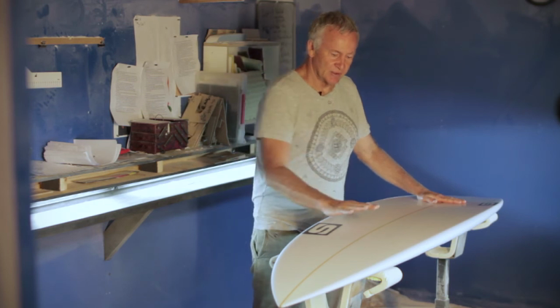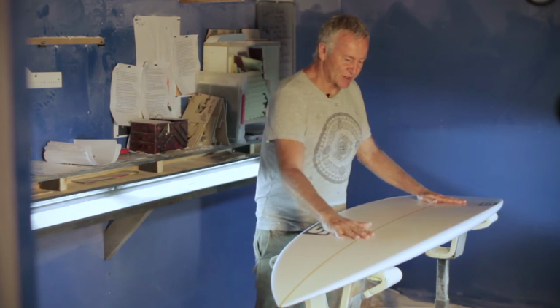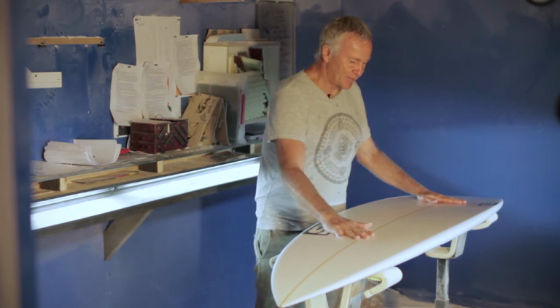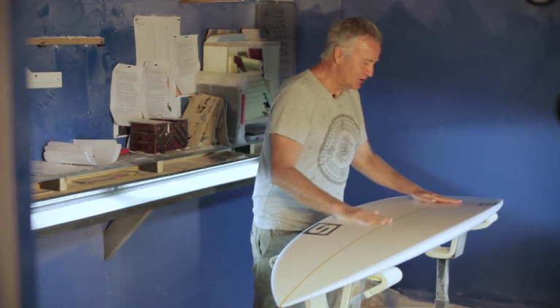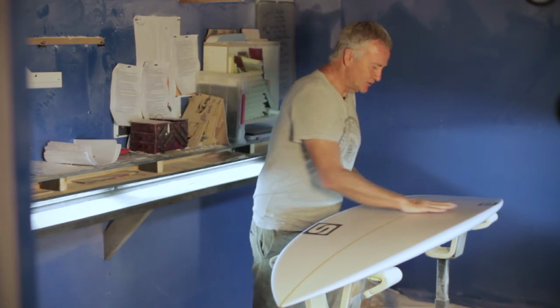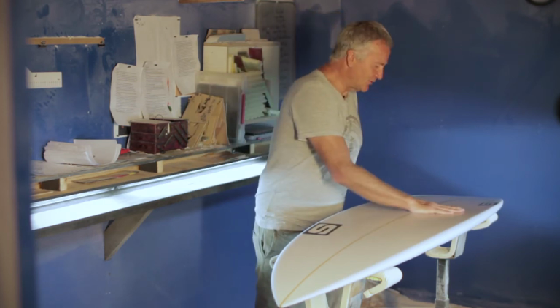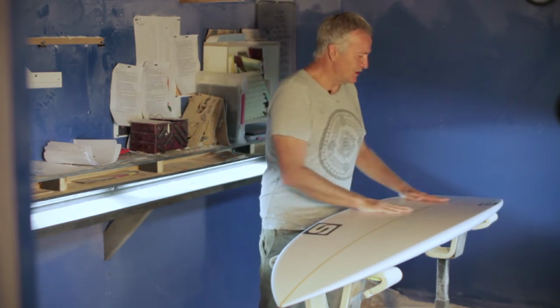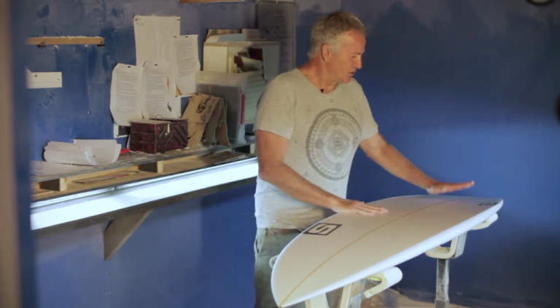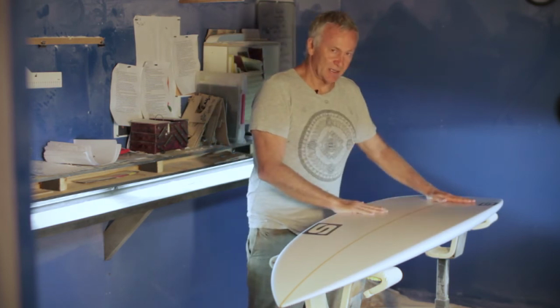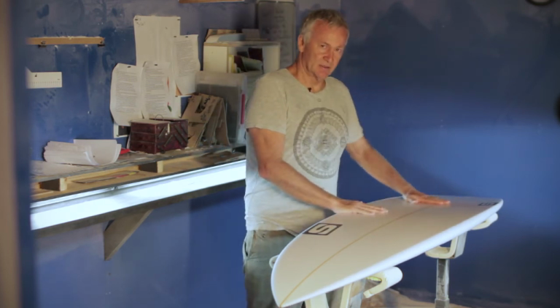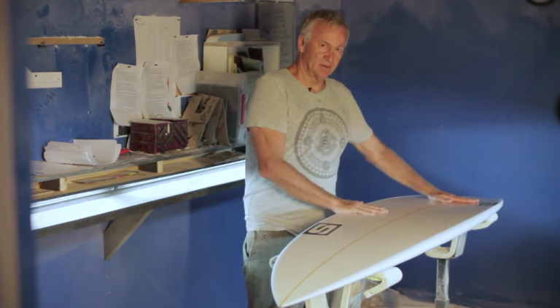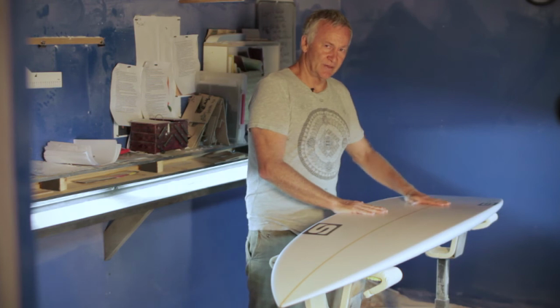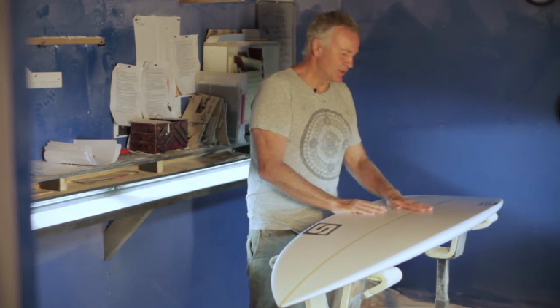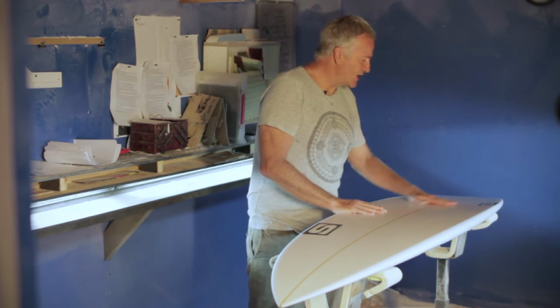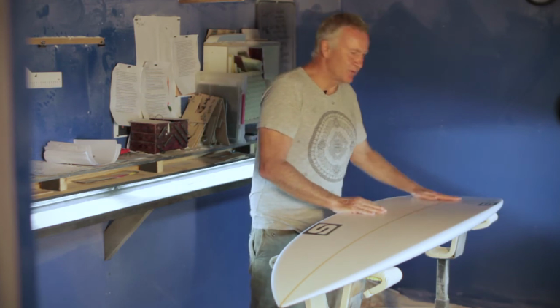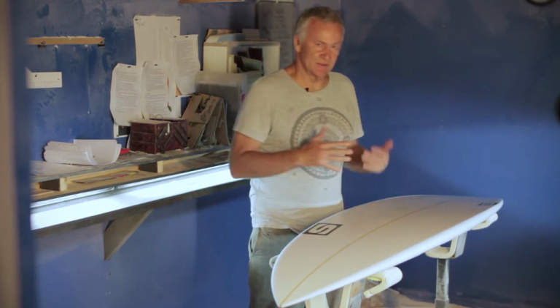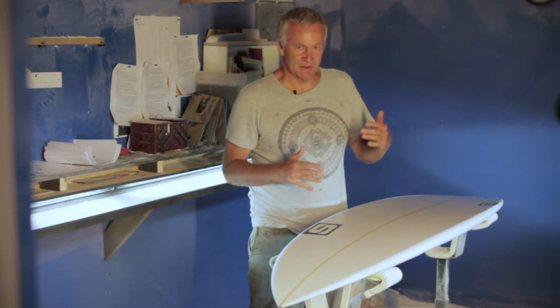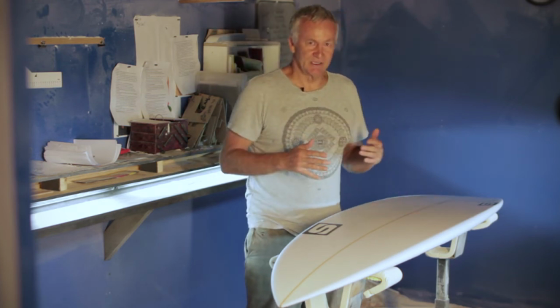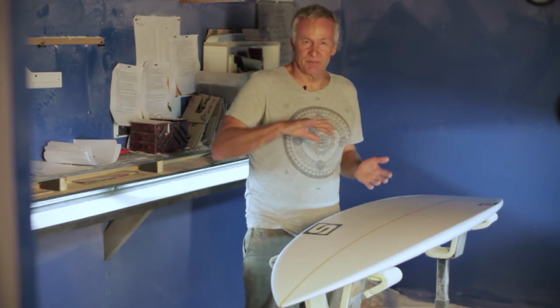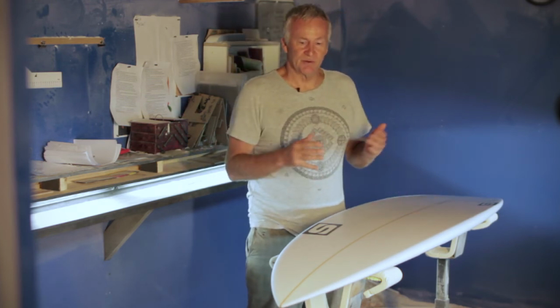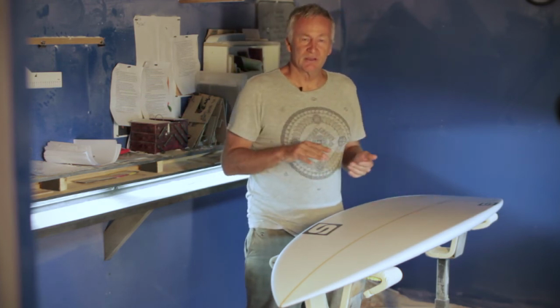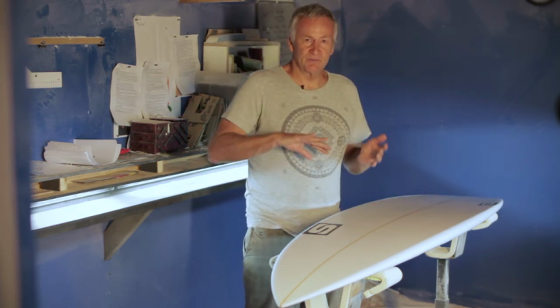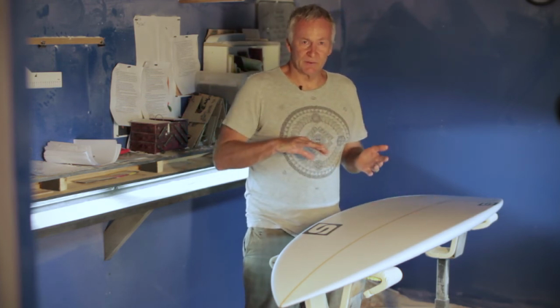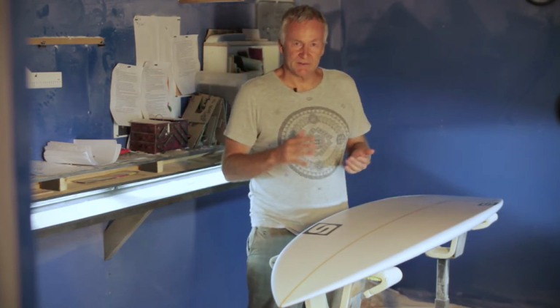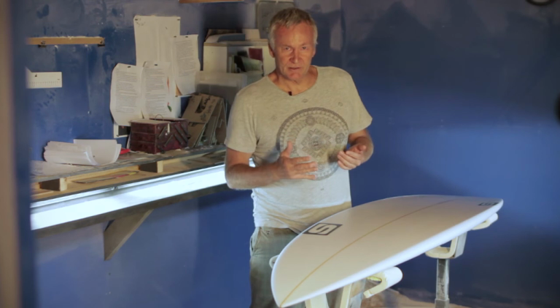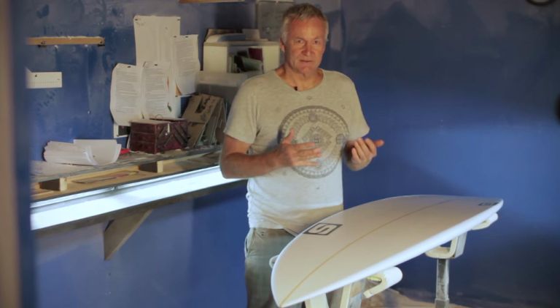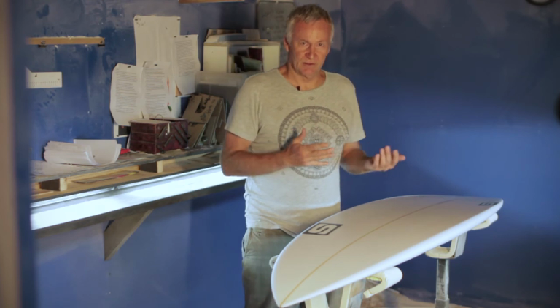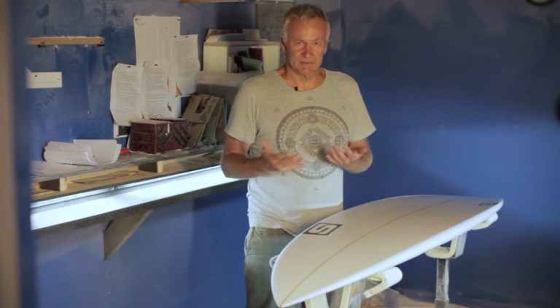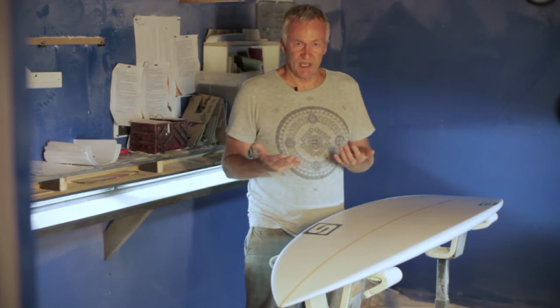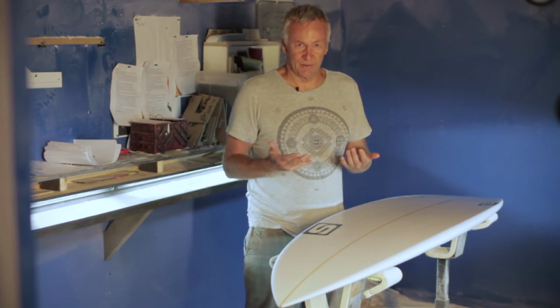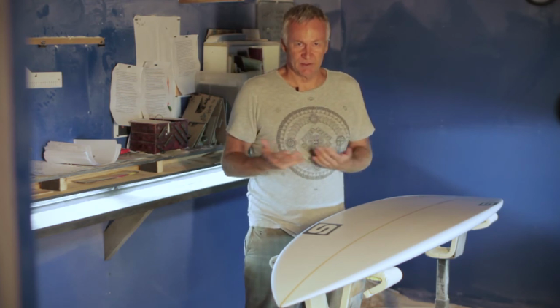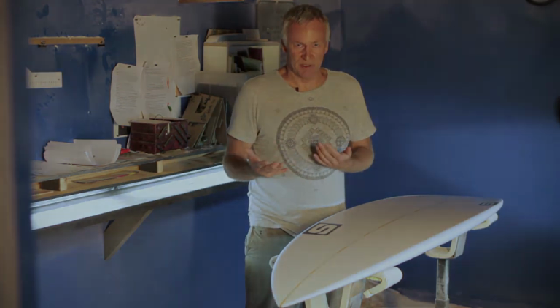The main difference with the Mollusk Robo apart from the fact that it's really big is that it's got a V through the tail on the bottom. Same single up front going to double, but the V is in the back half of the board. This allows you to get the bigger board from rail to rail, so there's still a reasonable amount of performance in the Mollusk Robo.